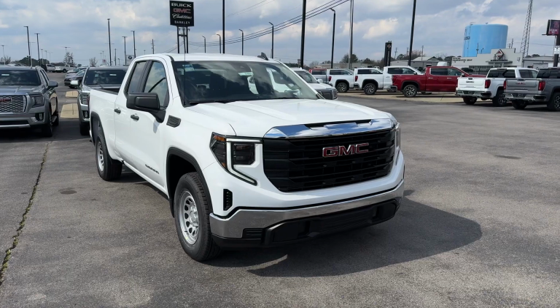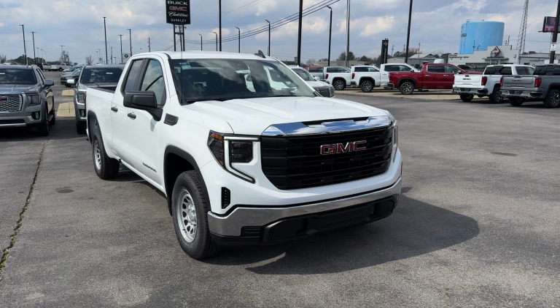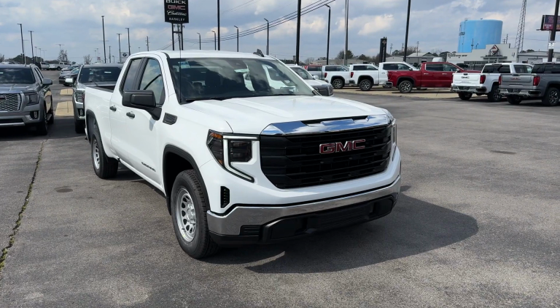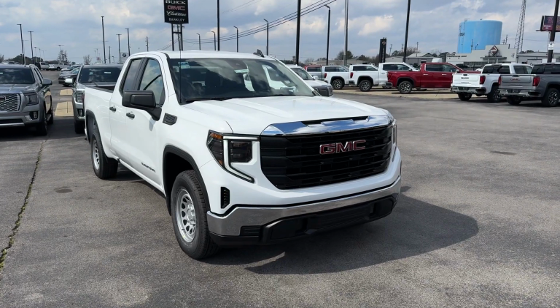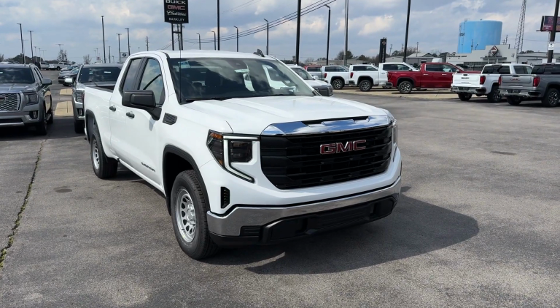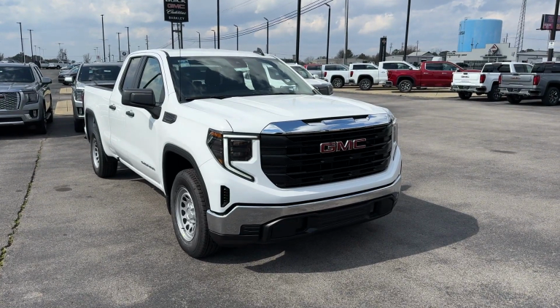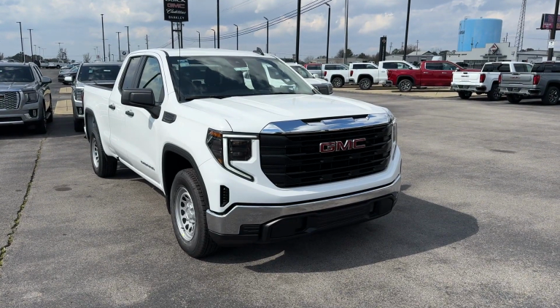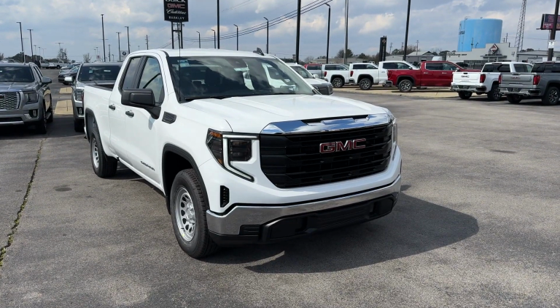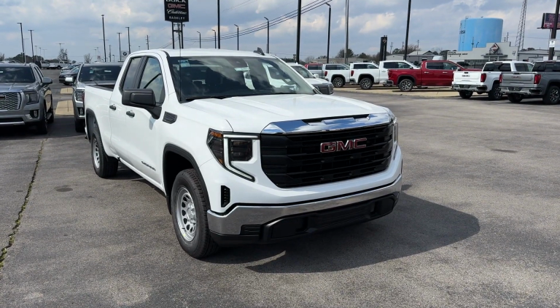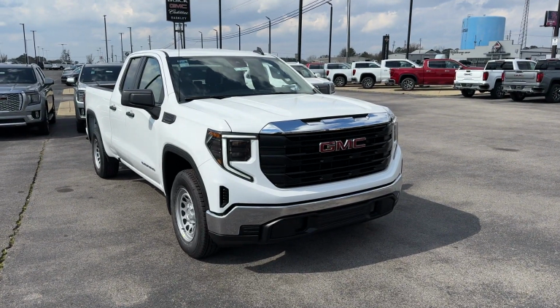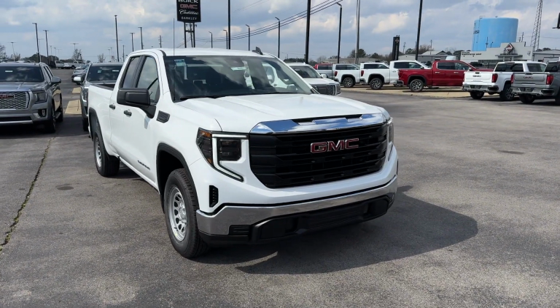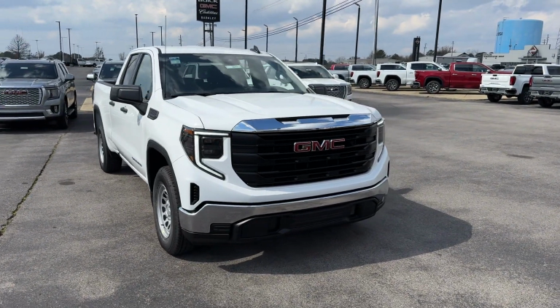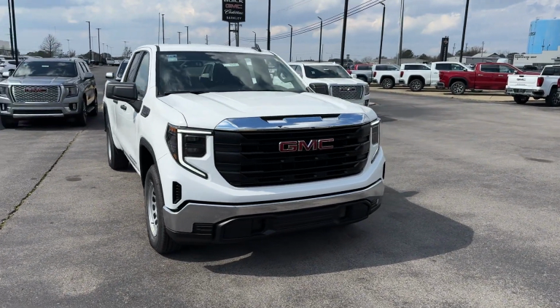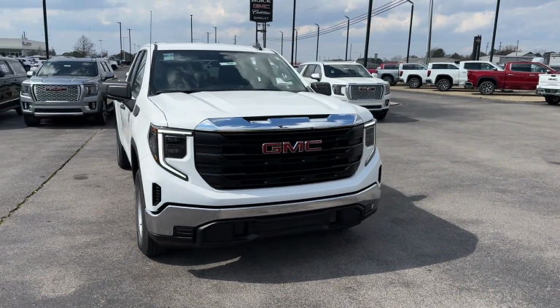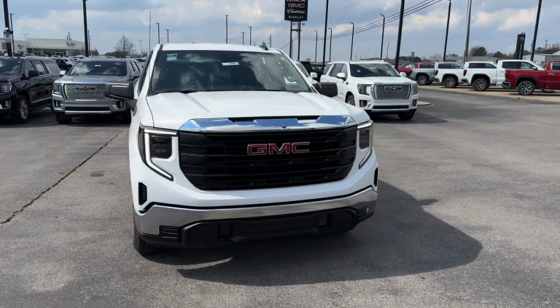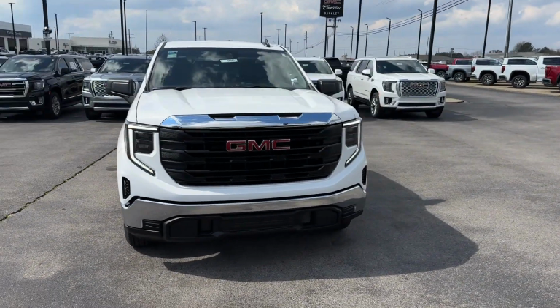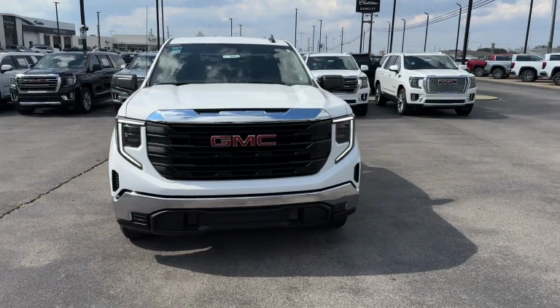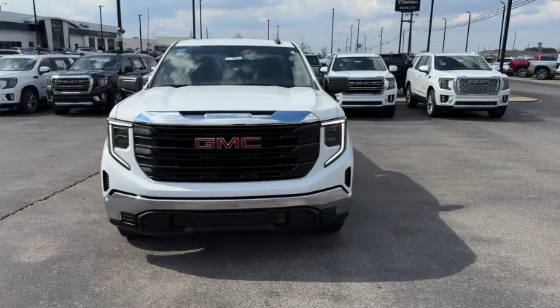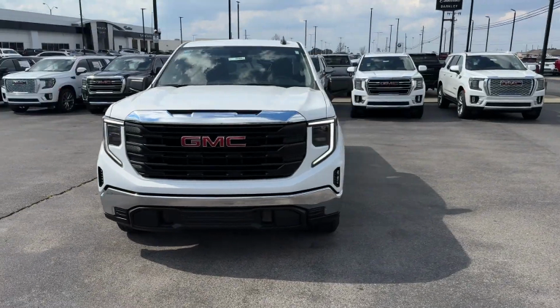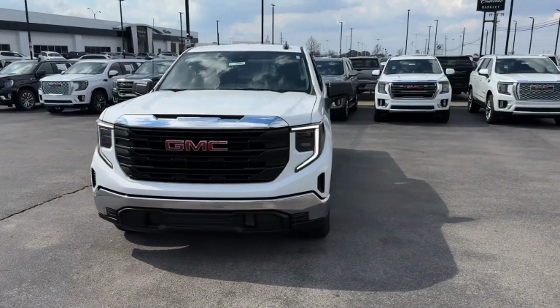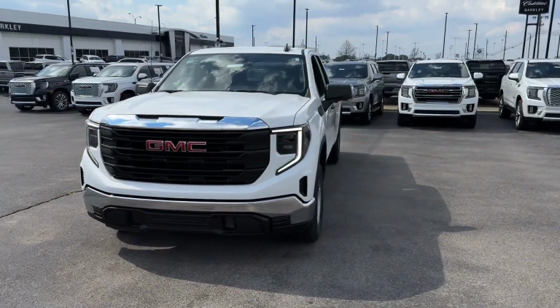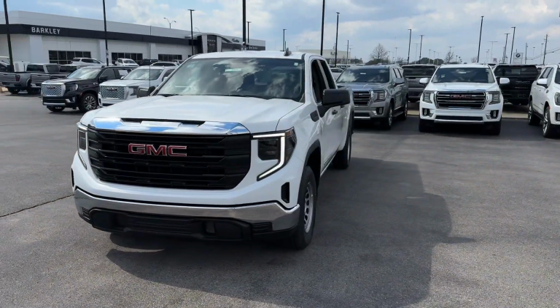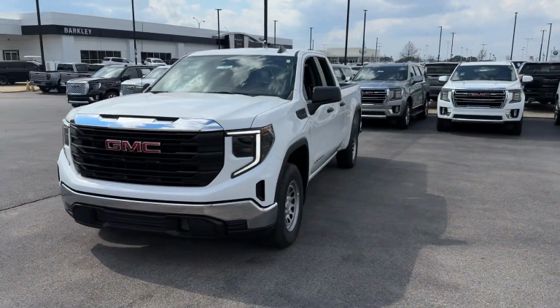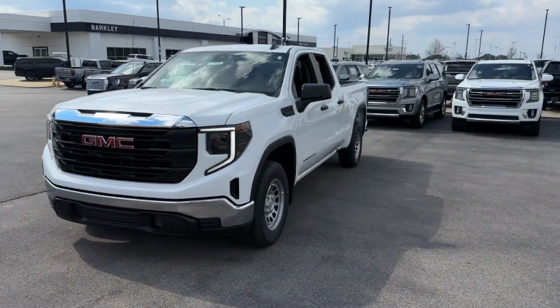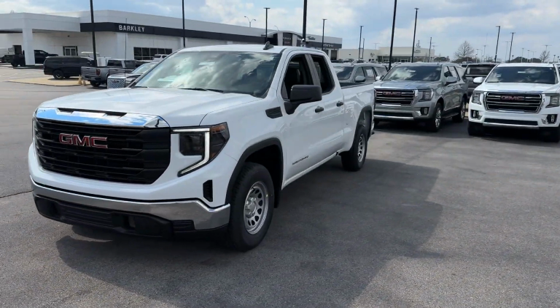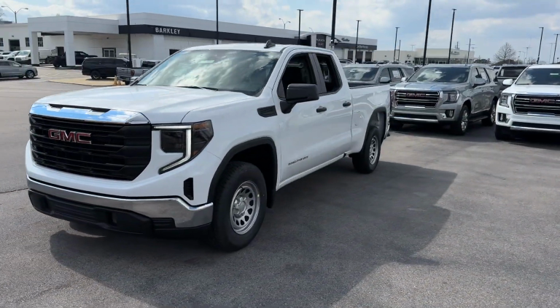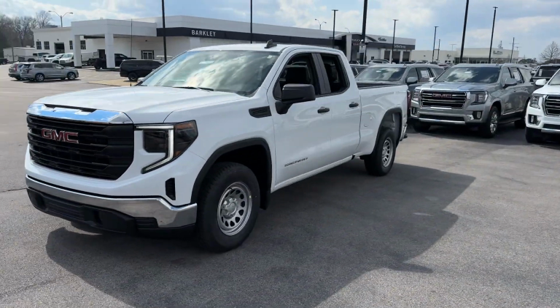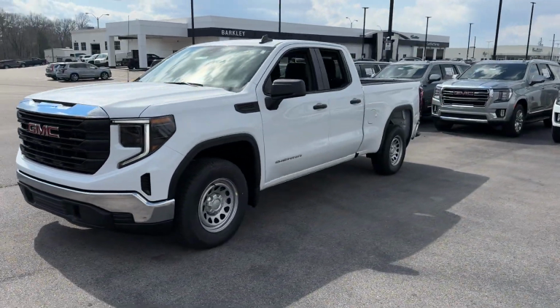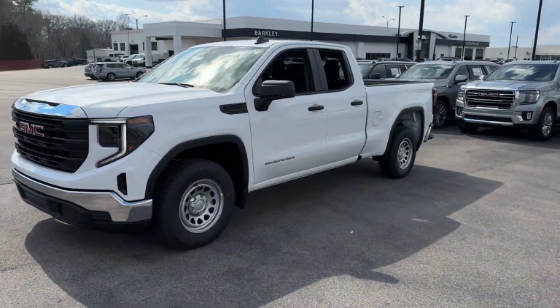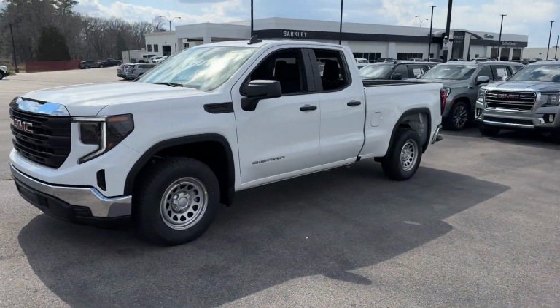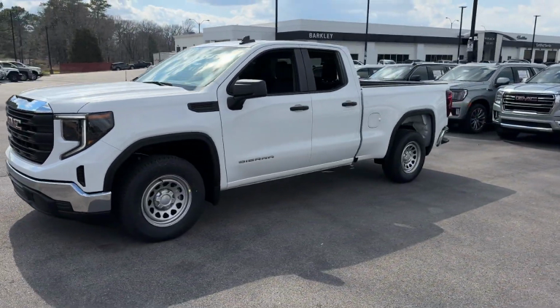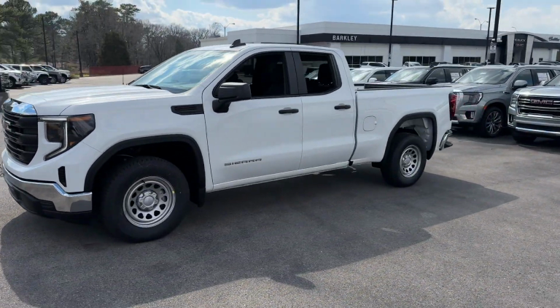2024 GMC Sierra 1500. This truck makes room for the whole family. If you're looking for extras, look no further than these built-in features.